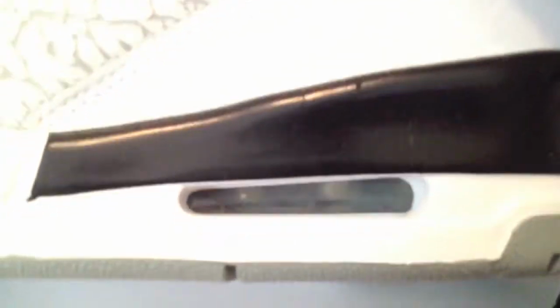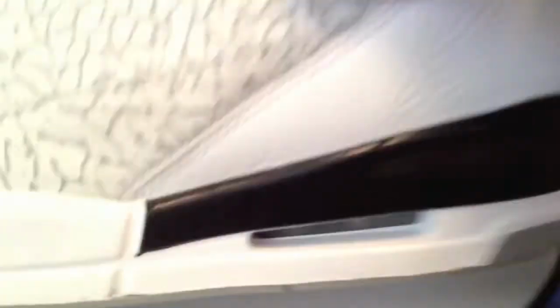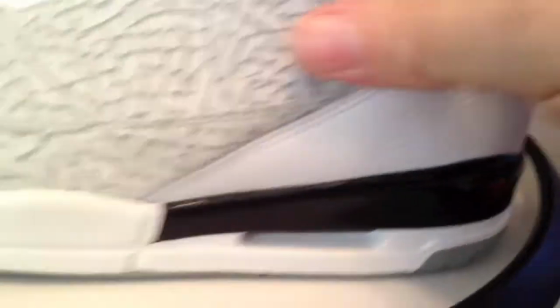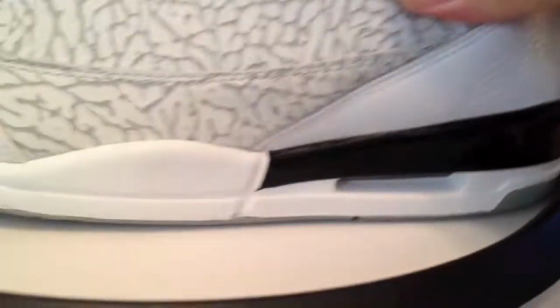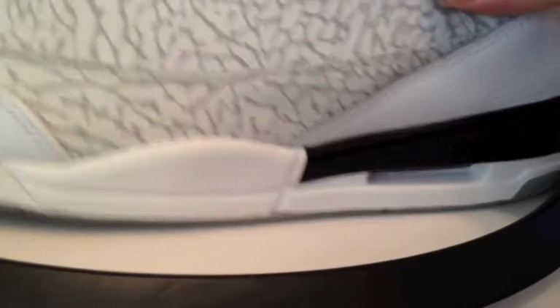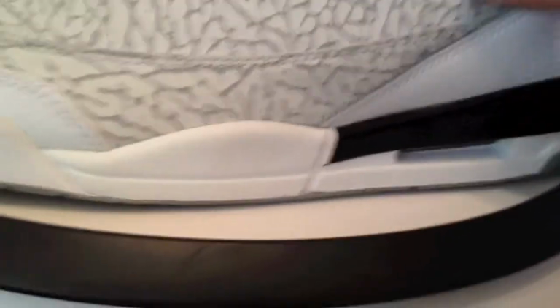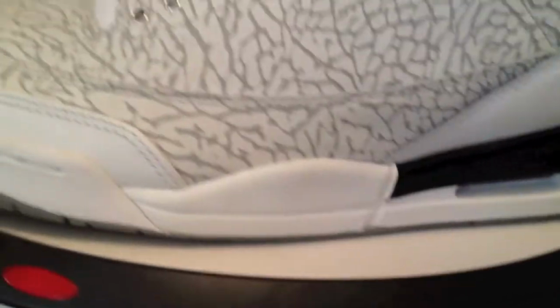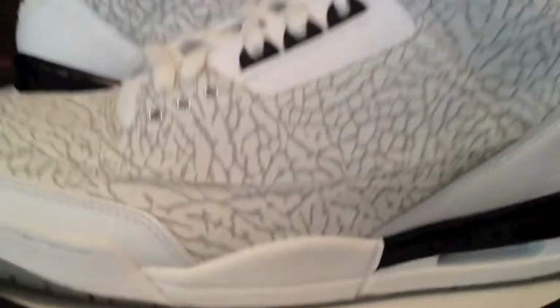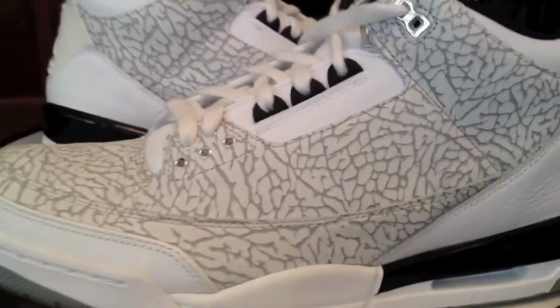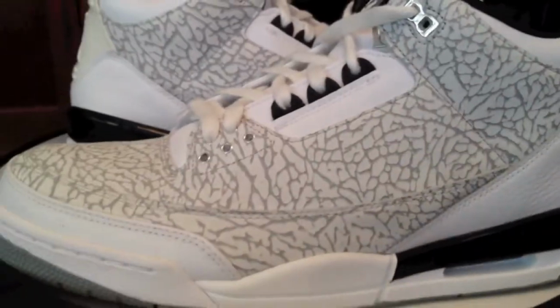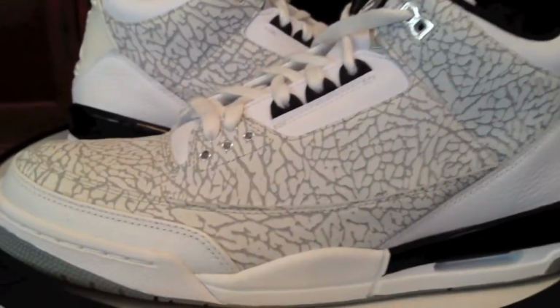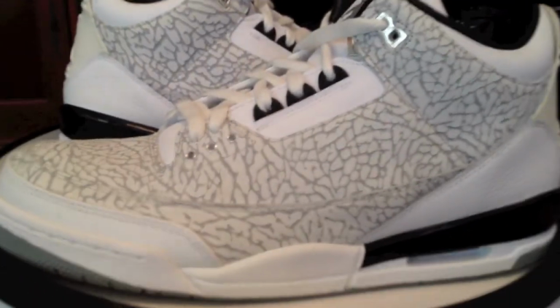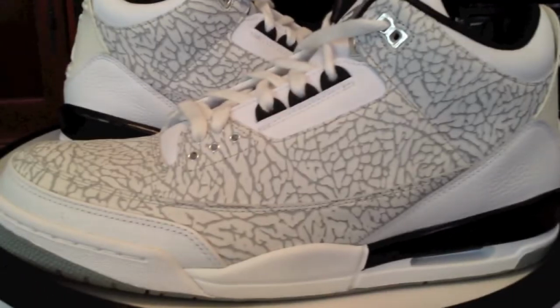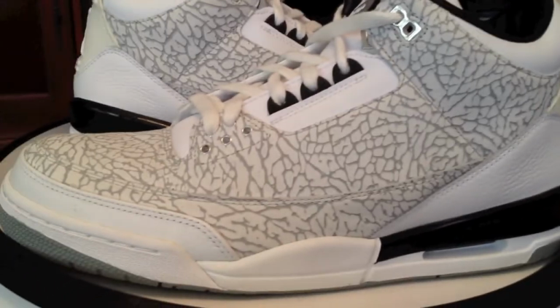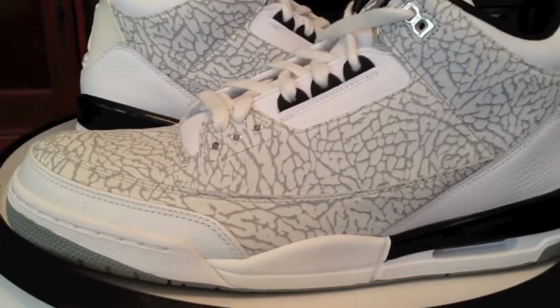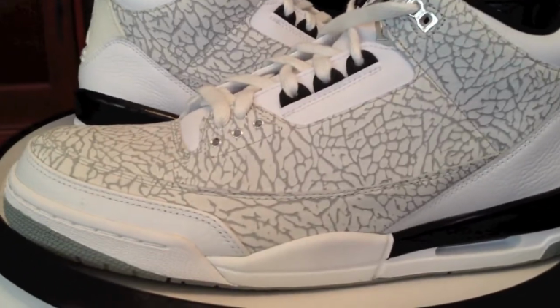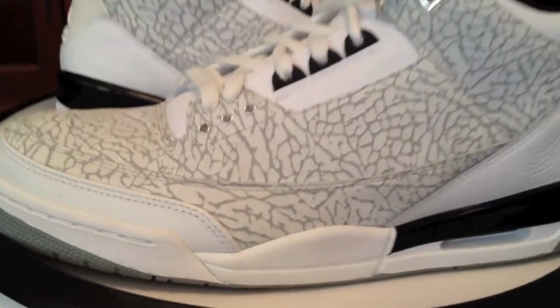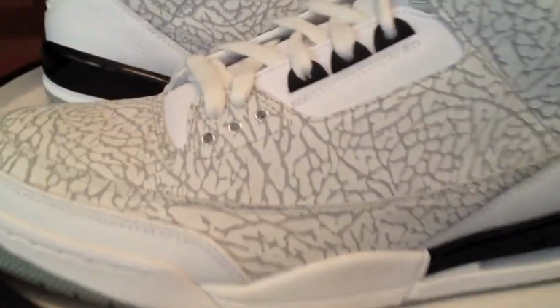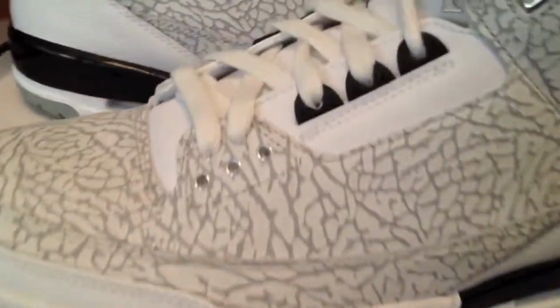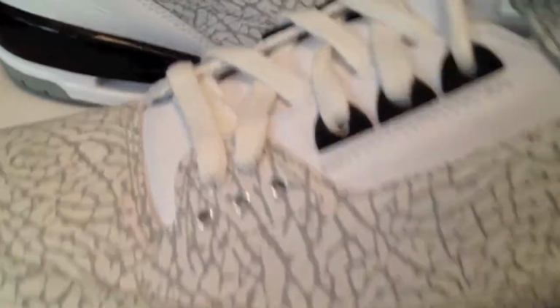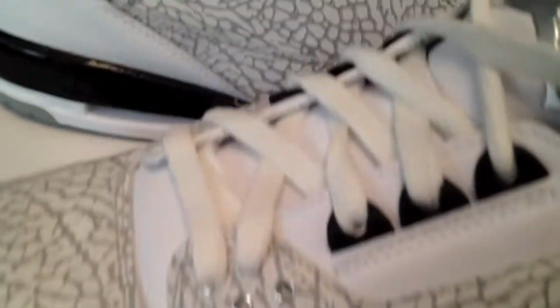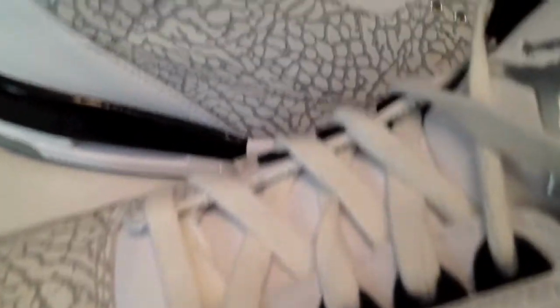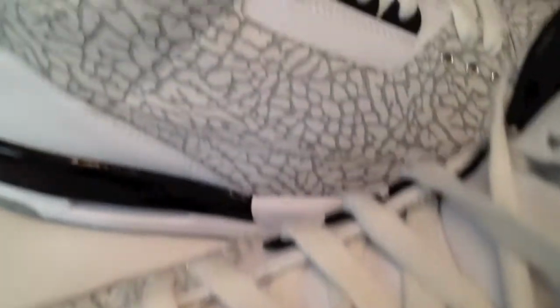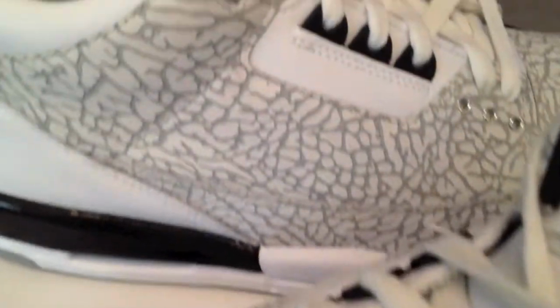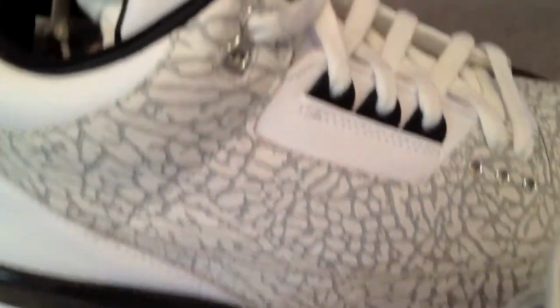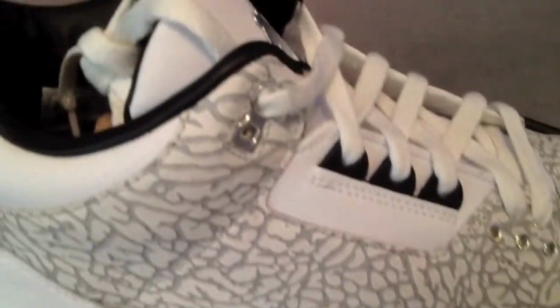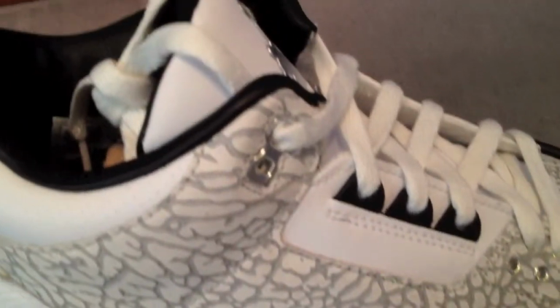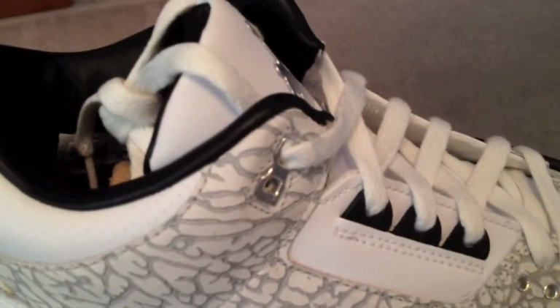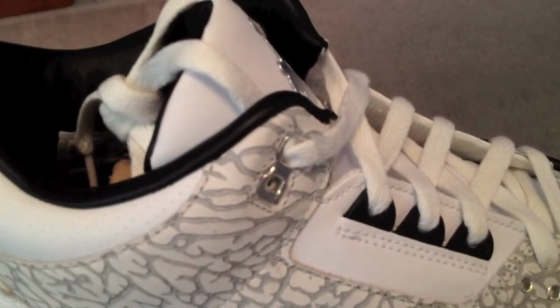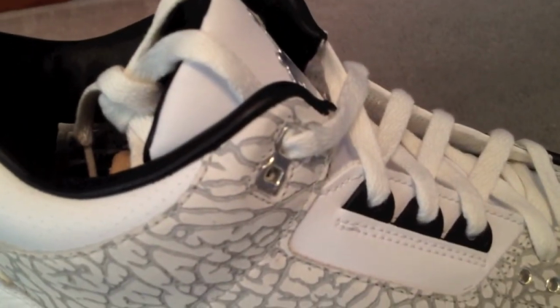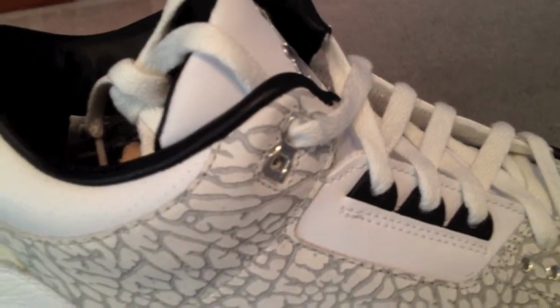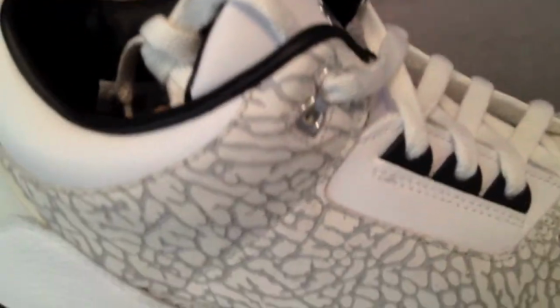Always good to have two or three pairs of each of these. They'll never truly get old. Classics.